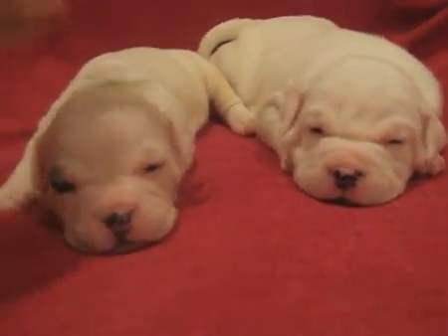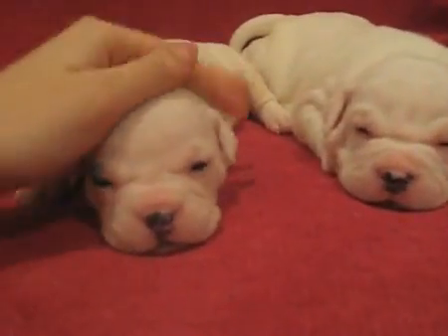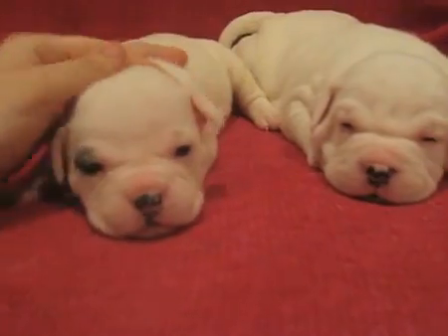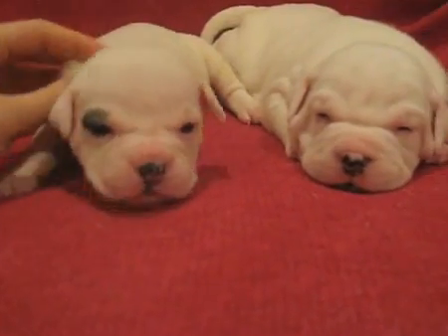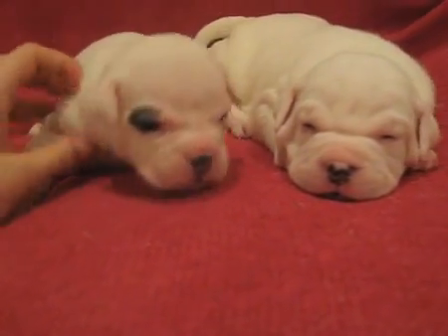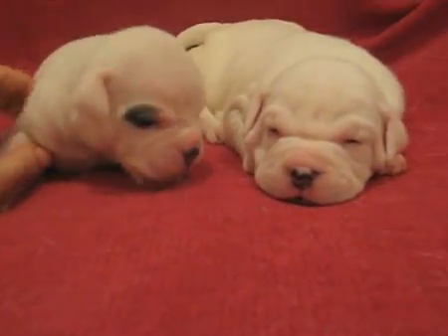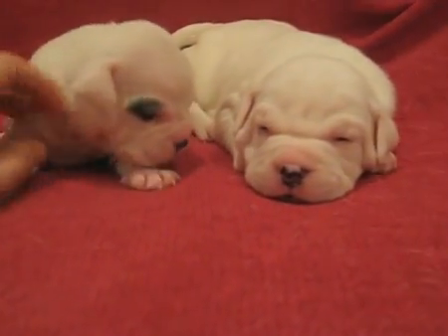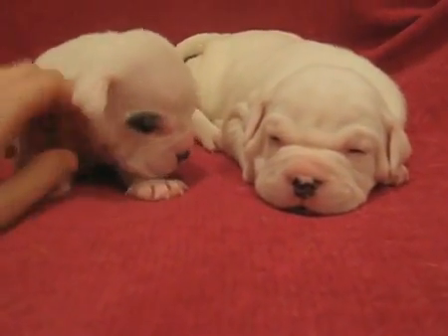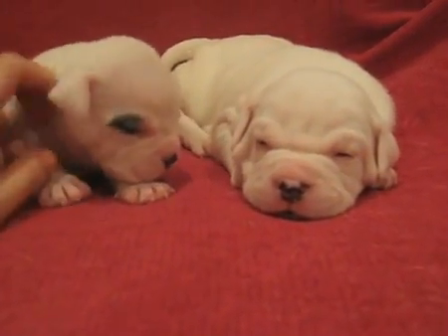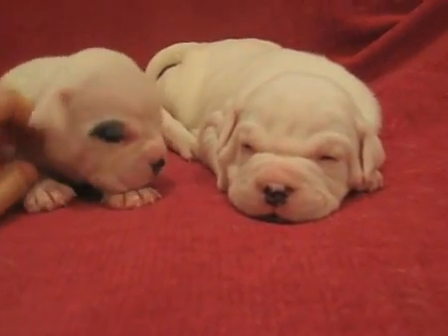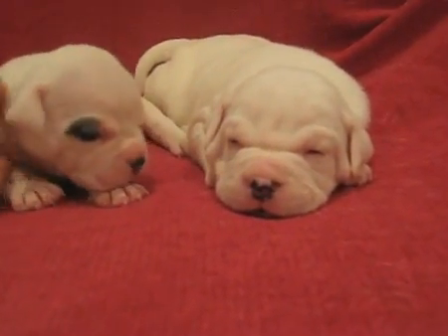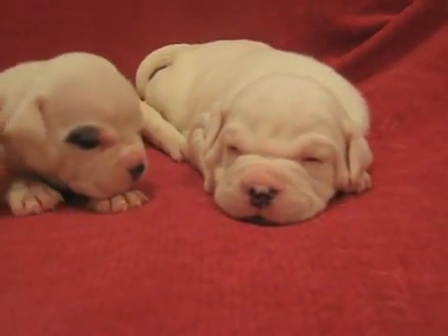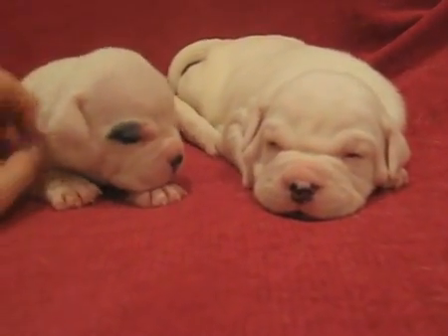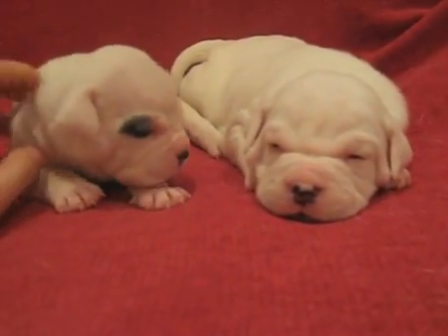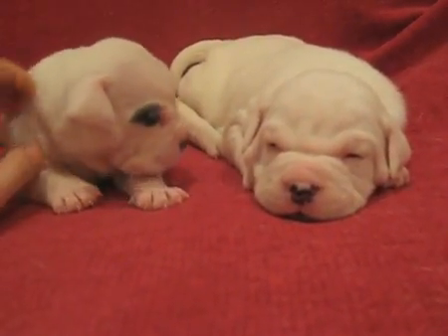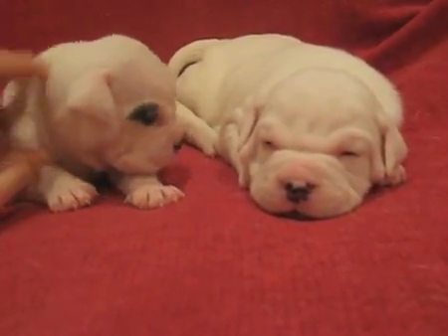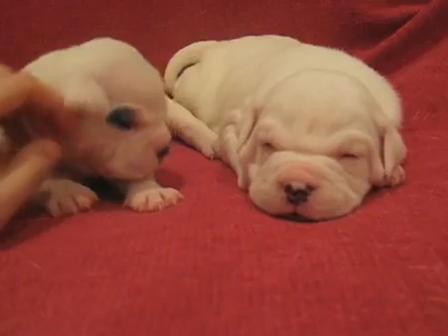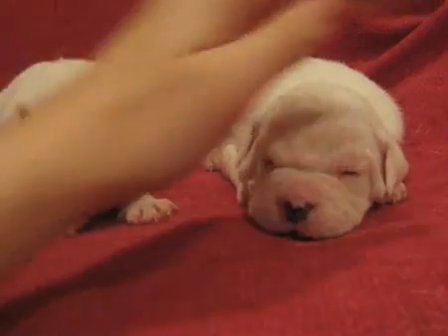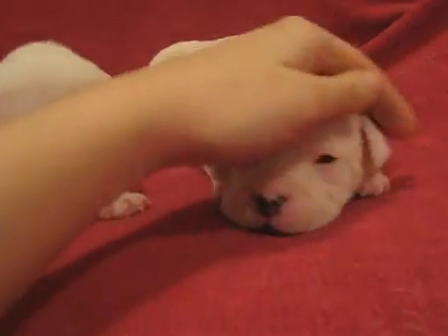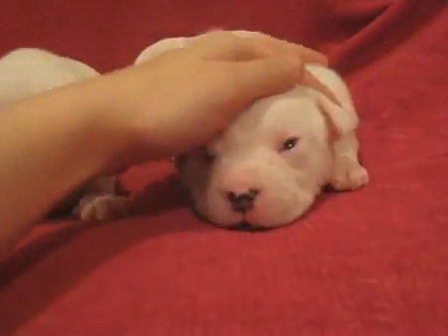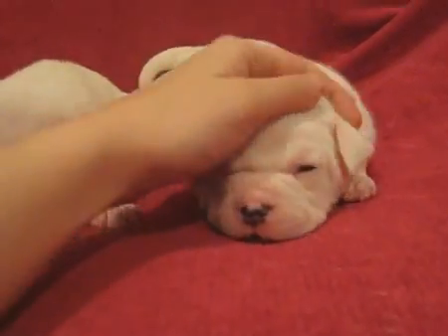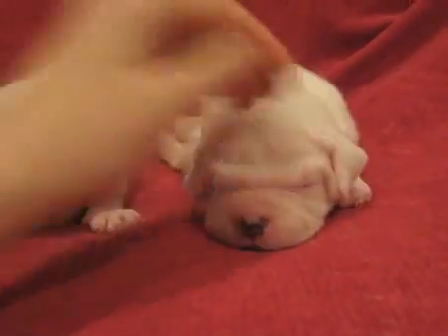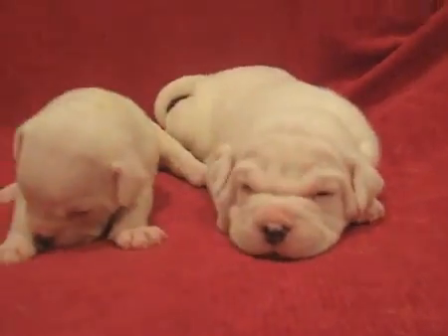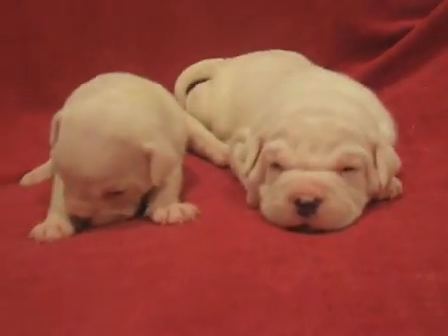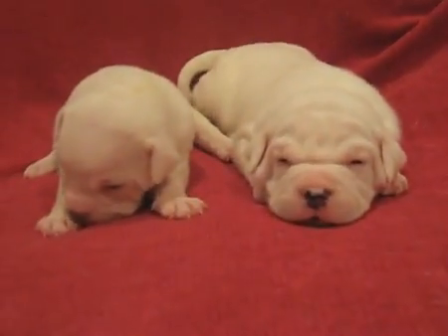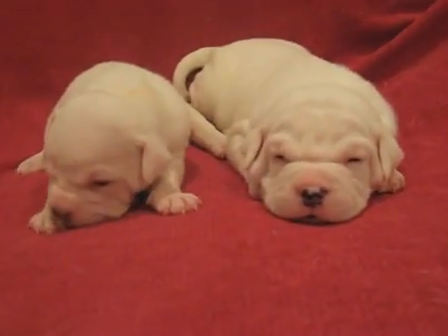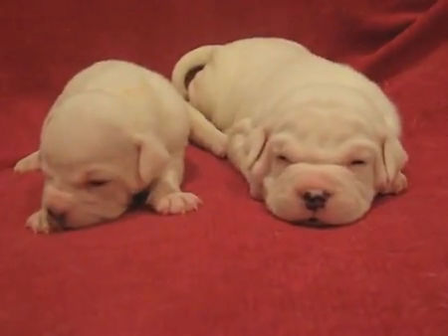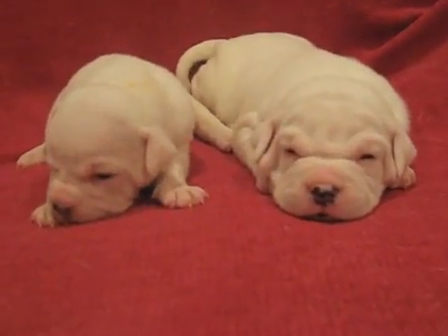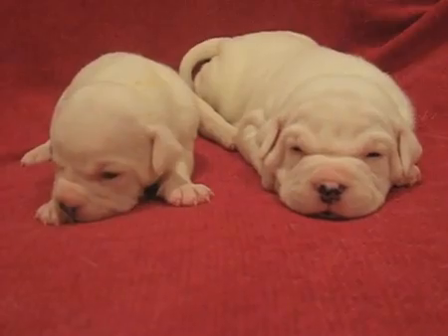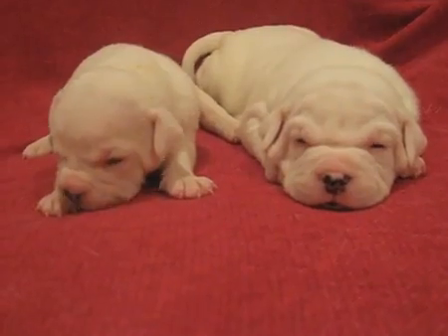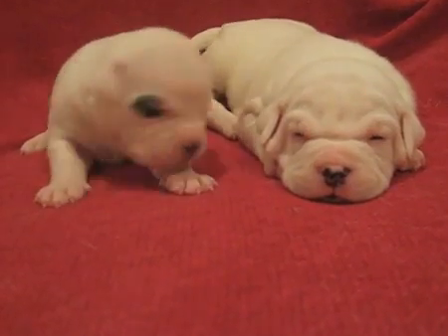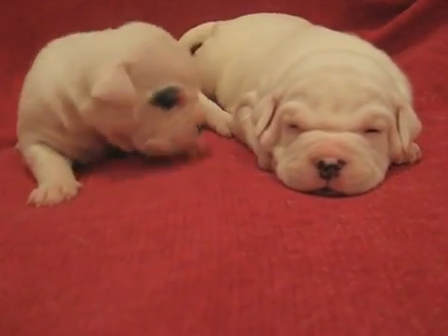We've got Peggy on the left with the eye patch and Betty on the right. Betty's all white and they're very tired pups.